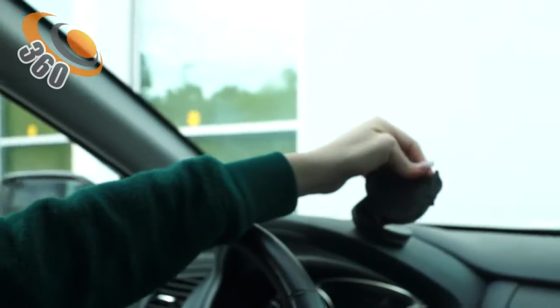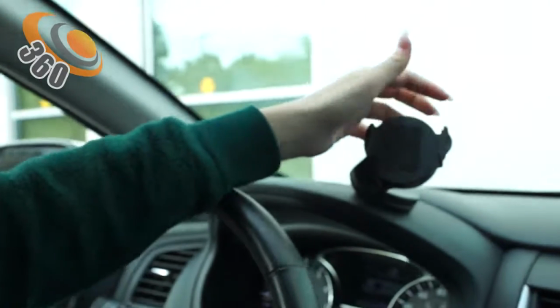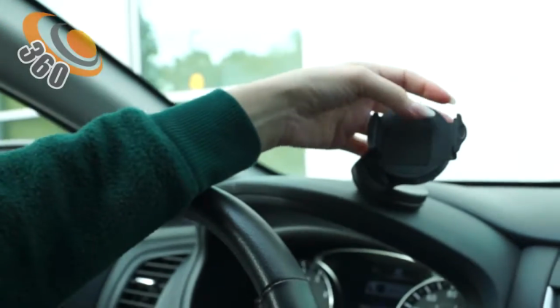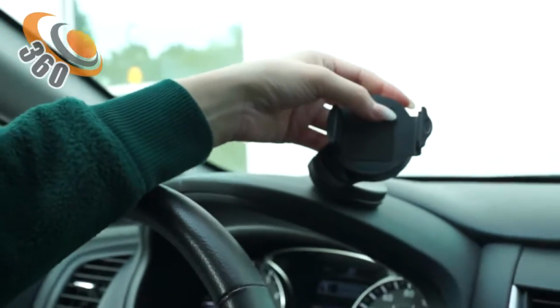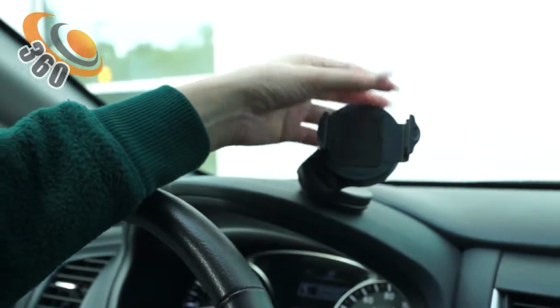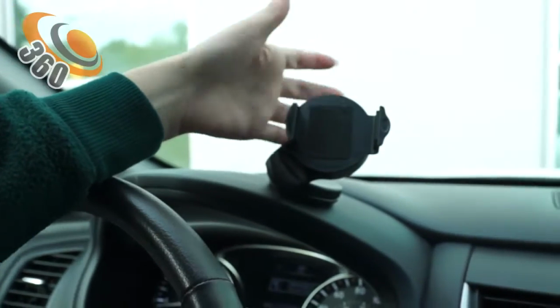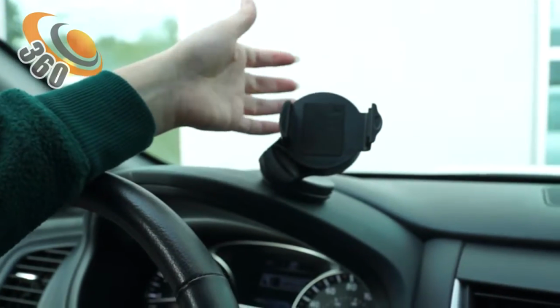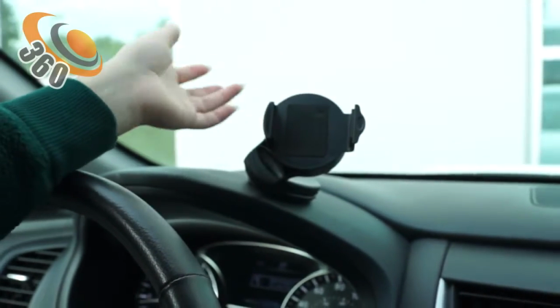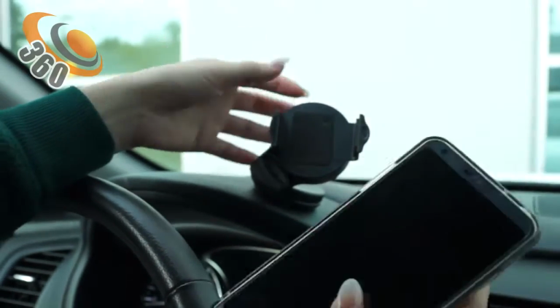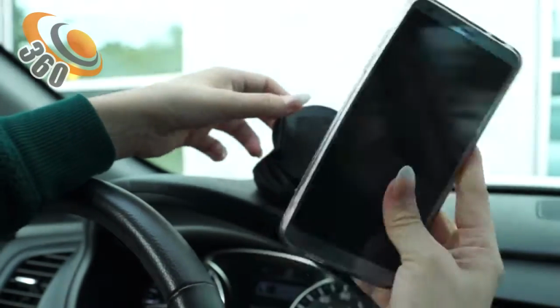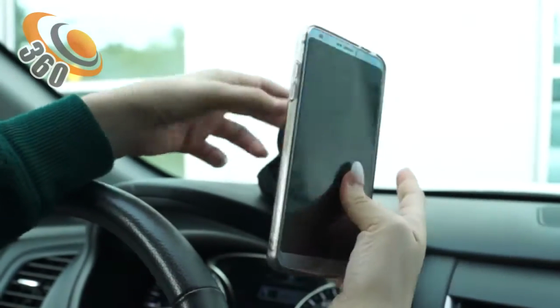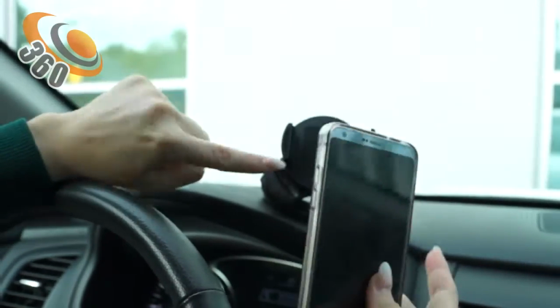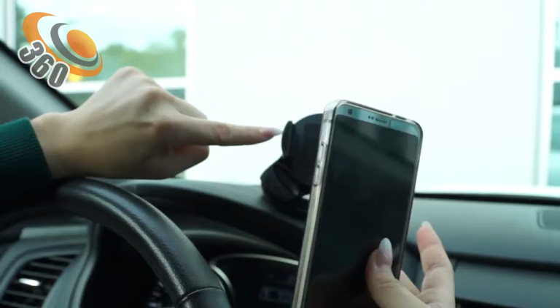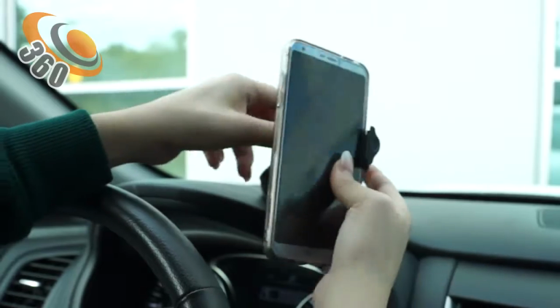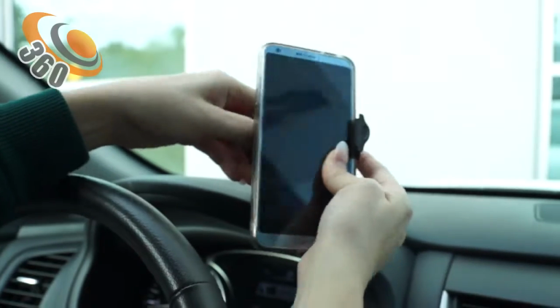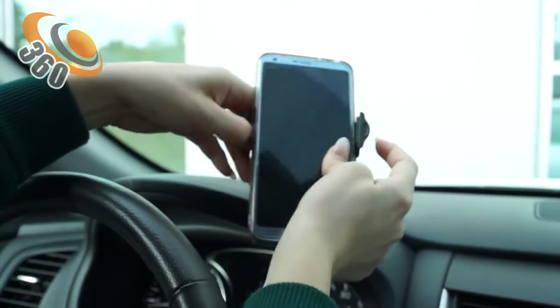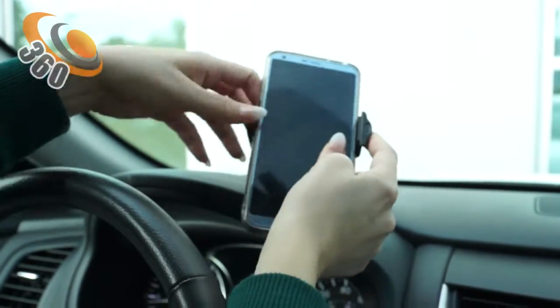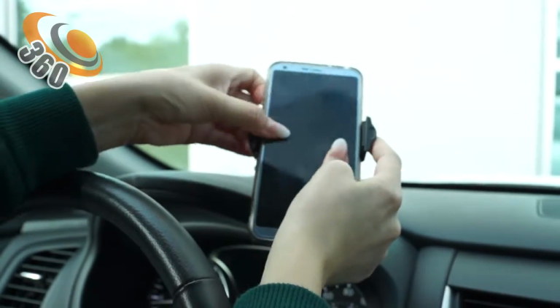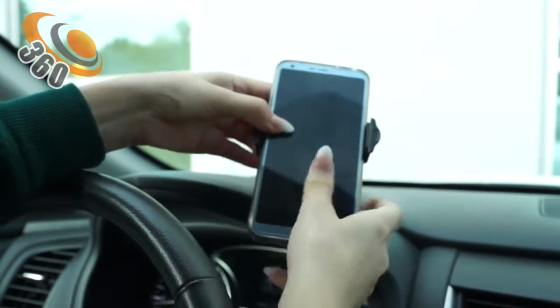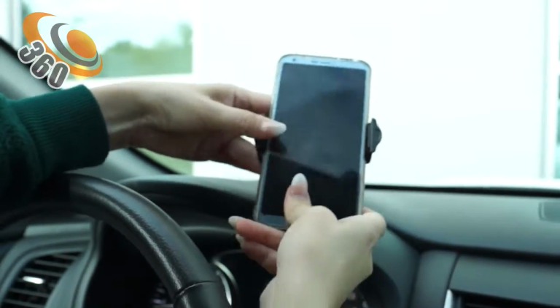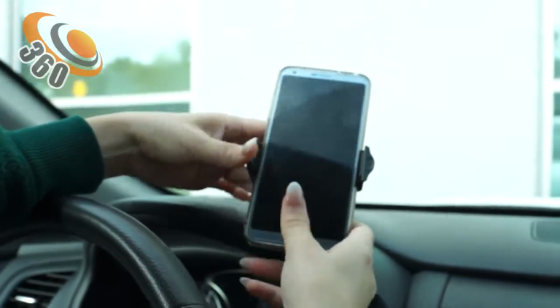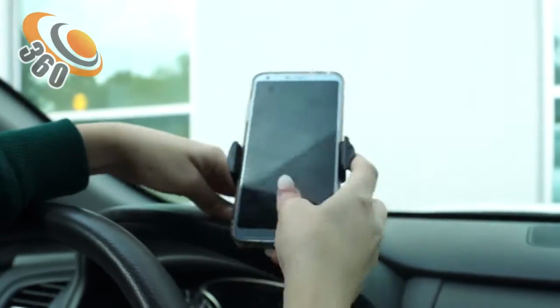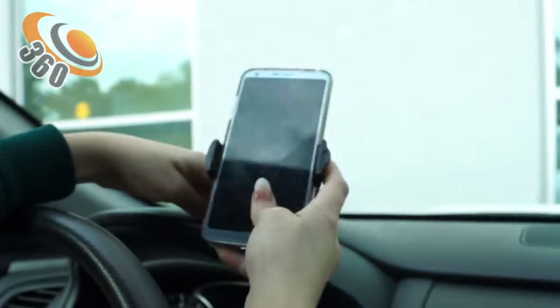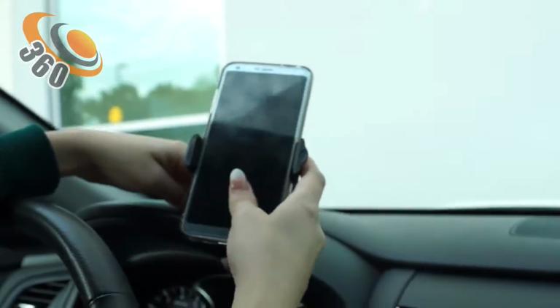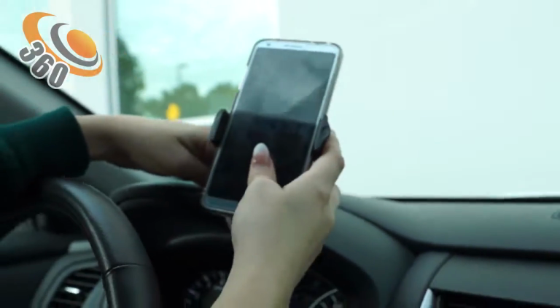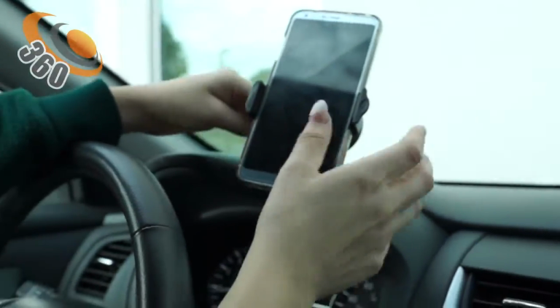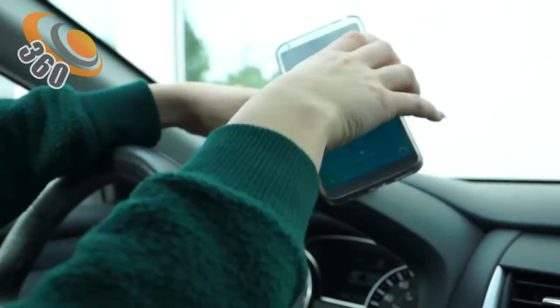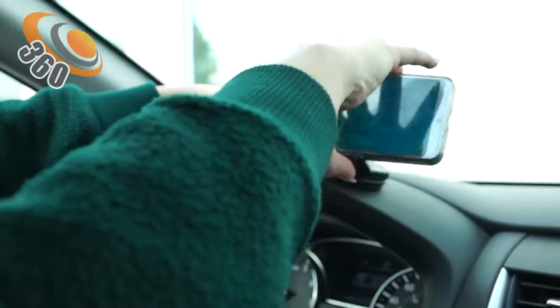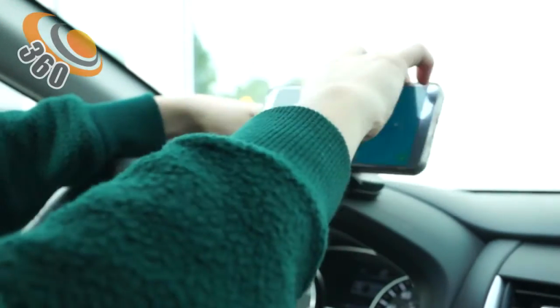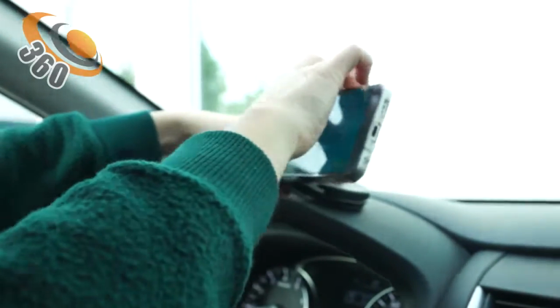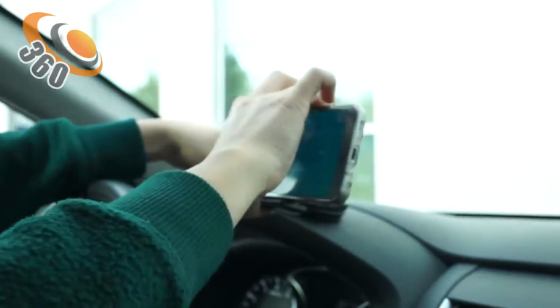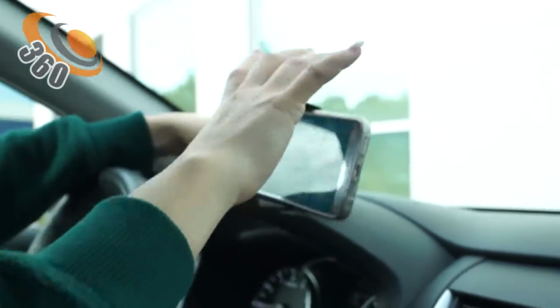The foam padding will protect your phone and prevent it from slipping. All you have to do is pull and place your phone directly onto the mount, then you can adjust it to any position you want.